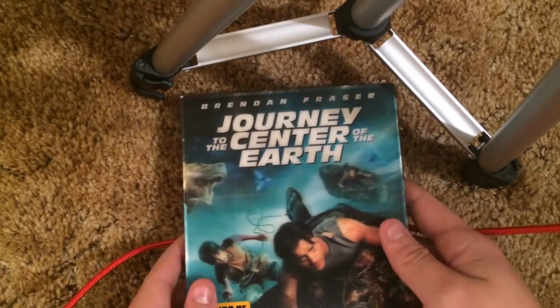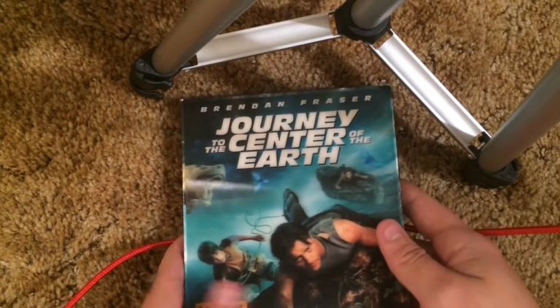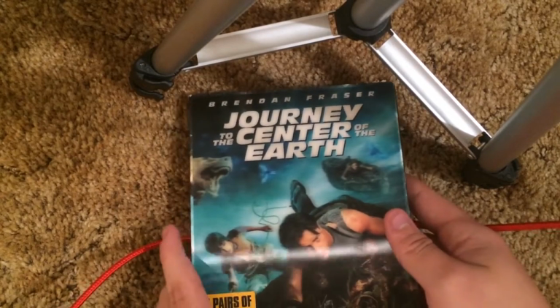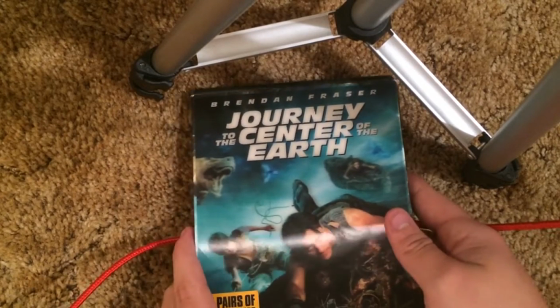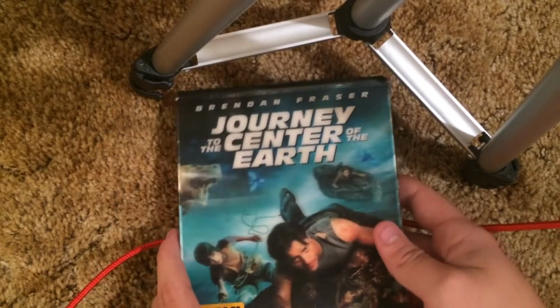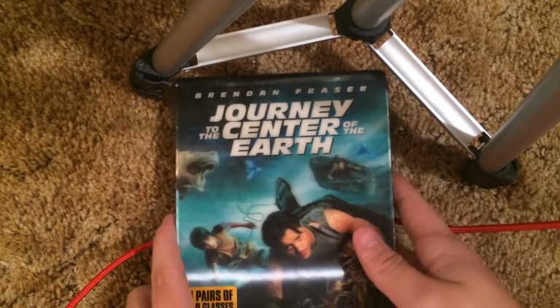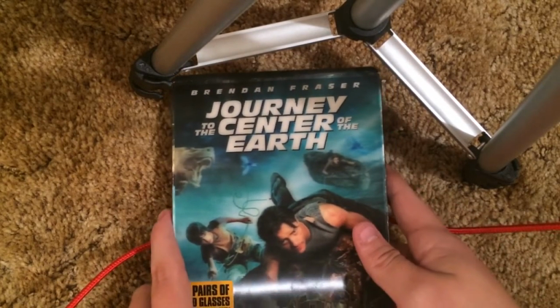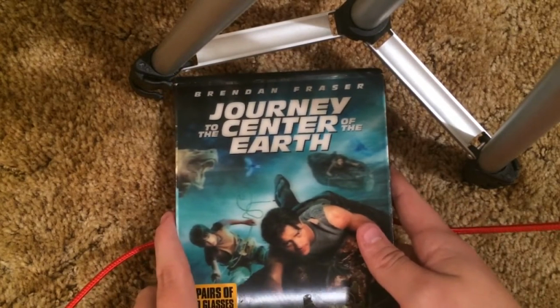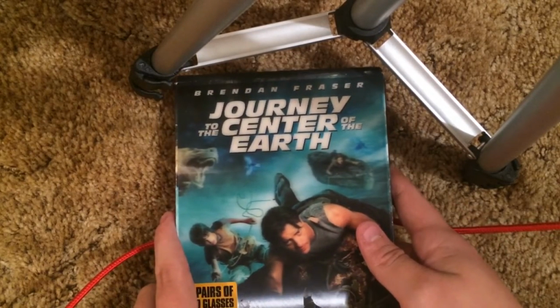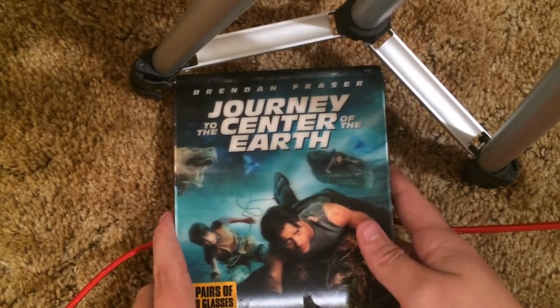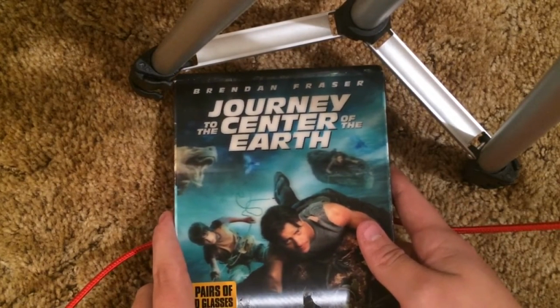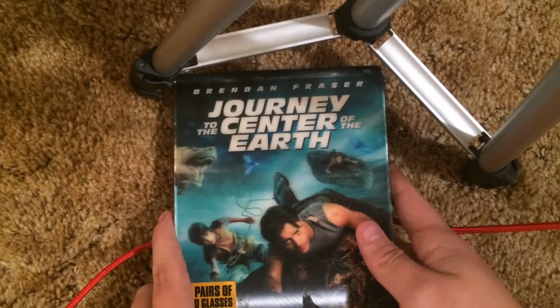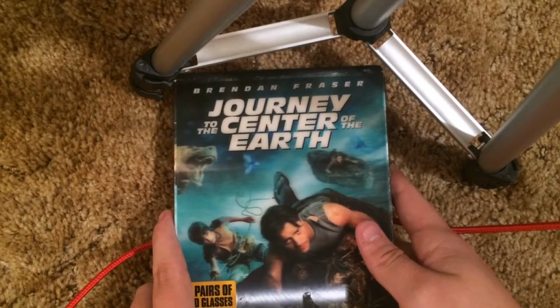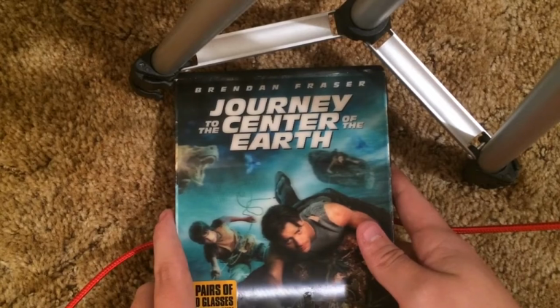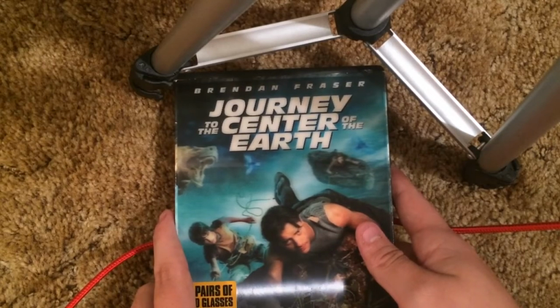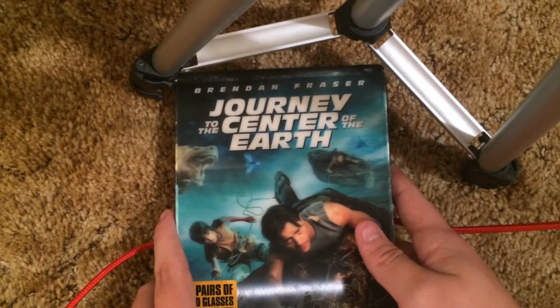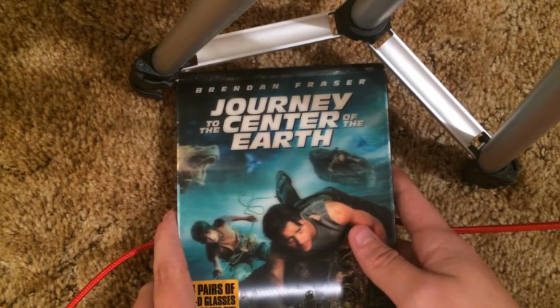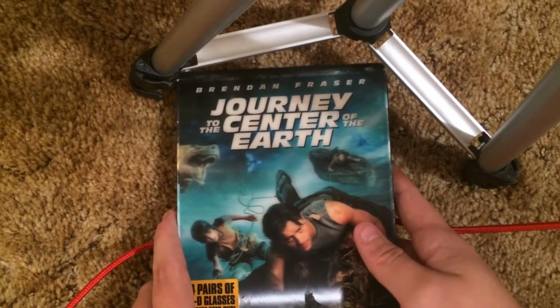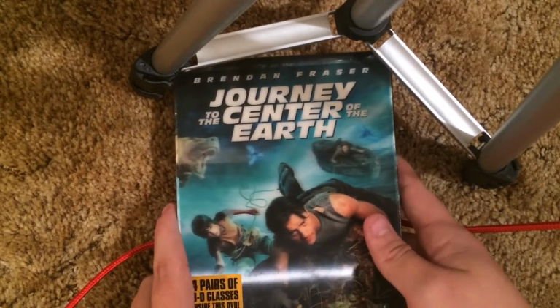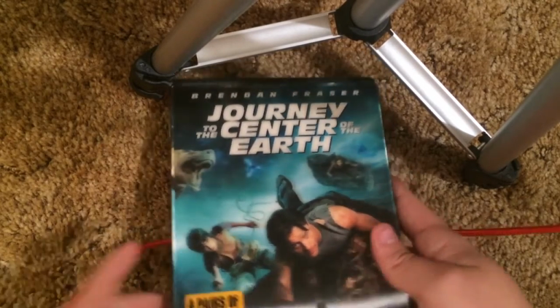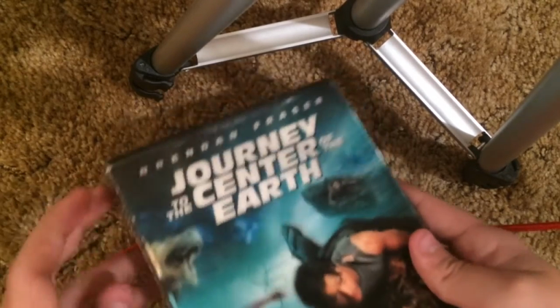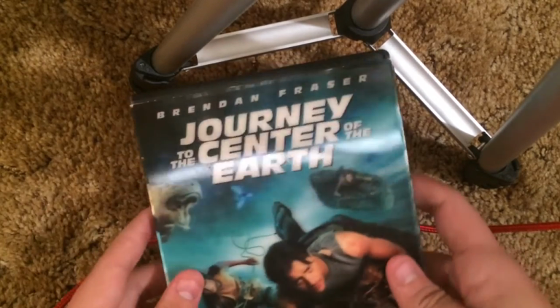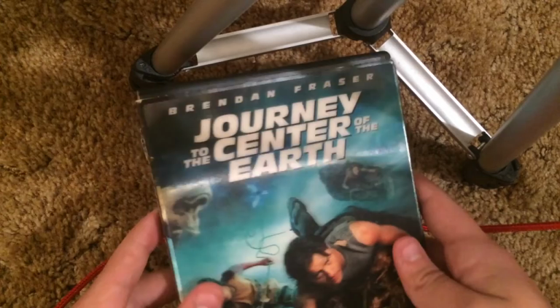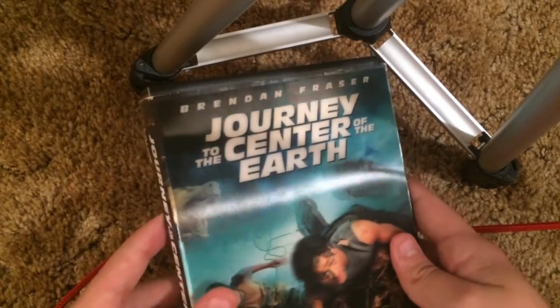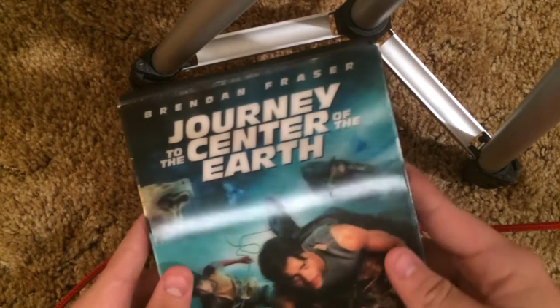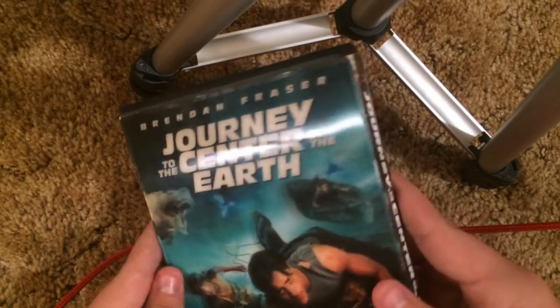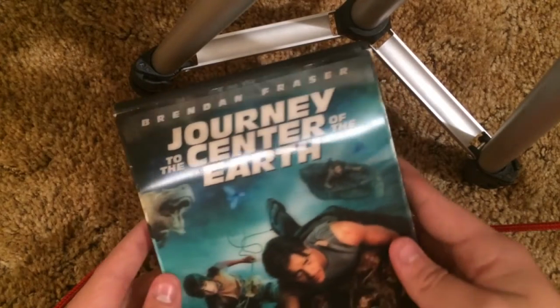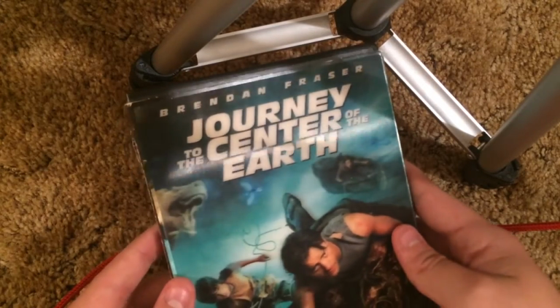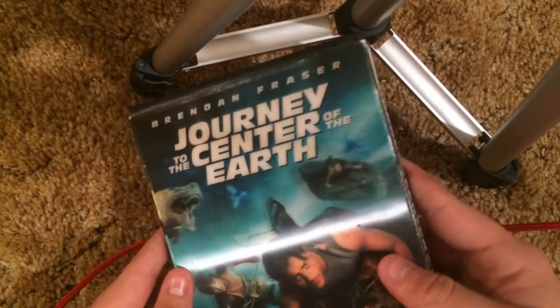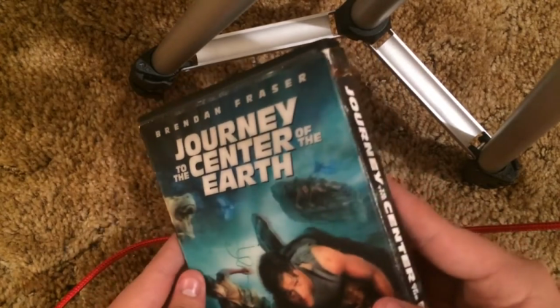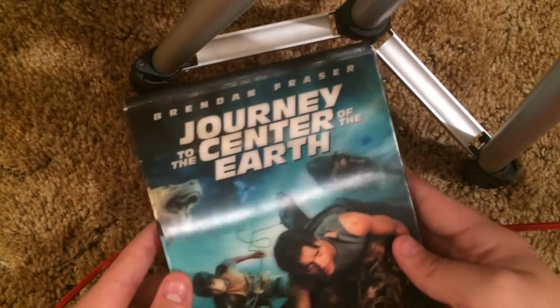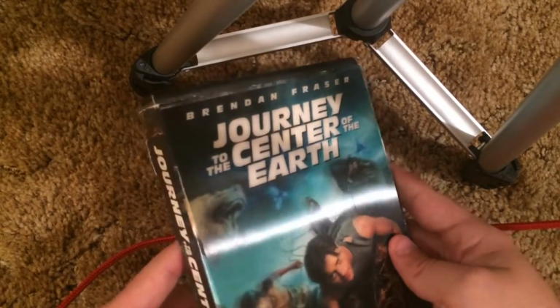I did forget a few — like The Simpsons Movie, and I also forgot Saving Private Ryan's Sapphire Series. I apologize for that. Those were not intentional — I'm going to have to show them another time.